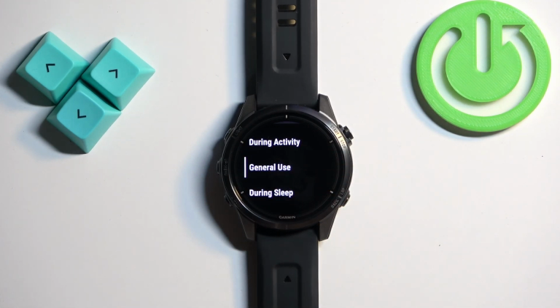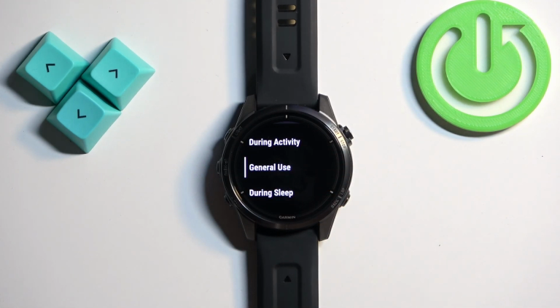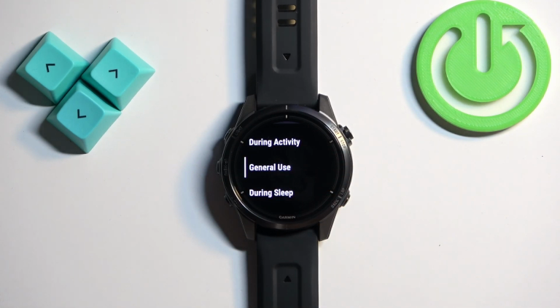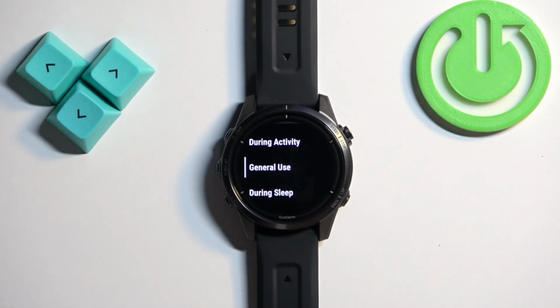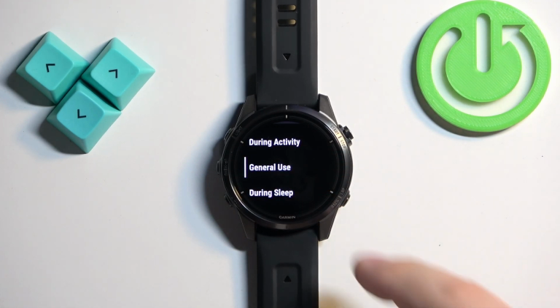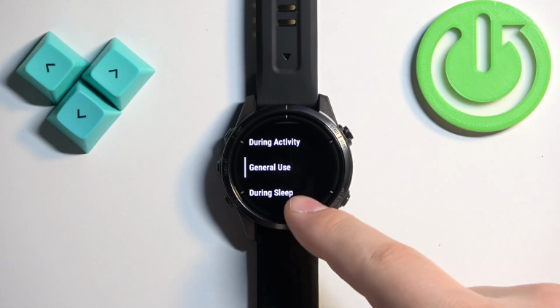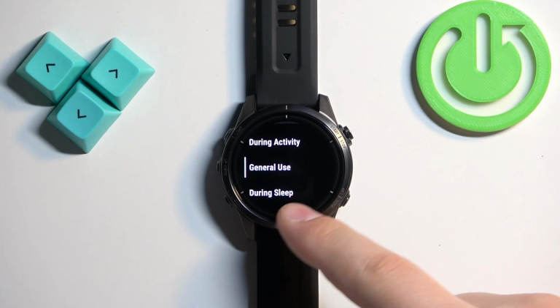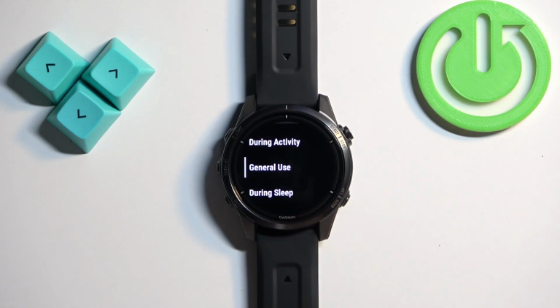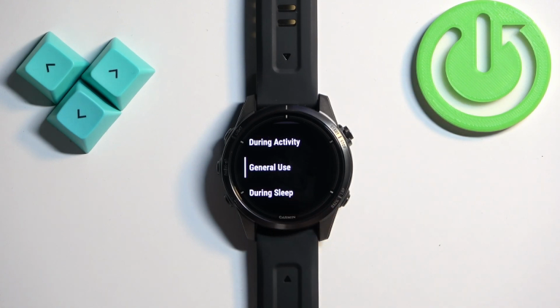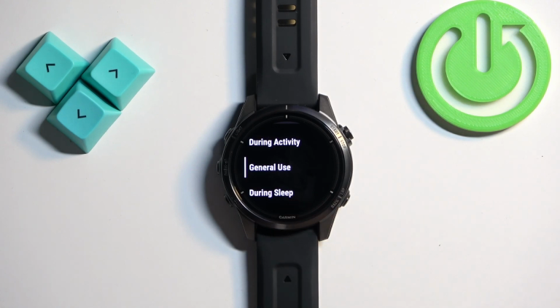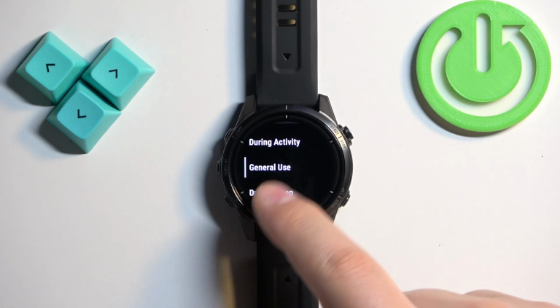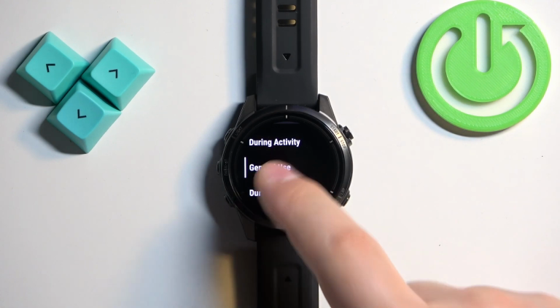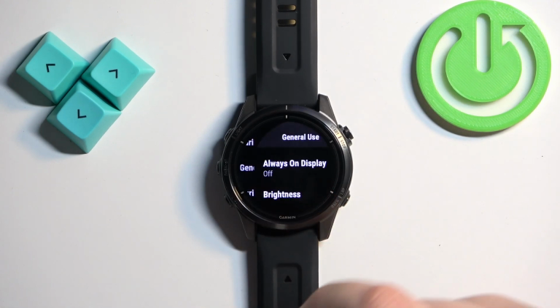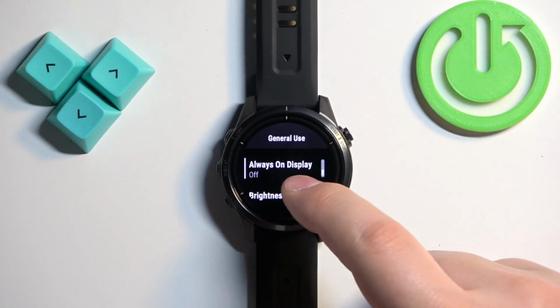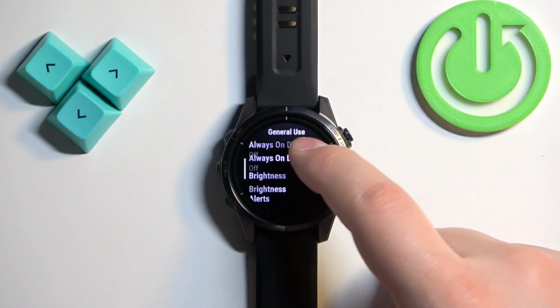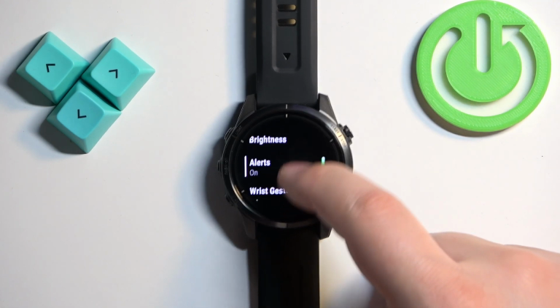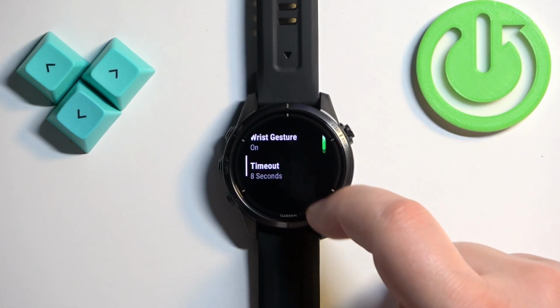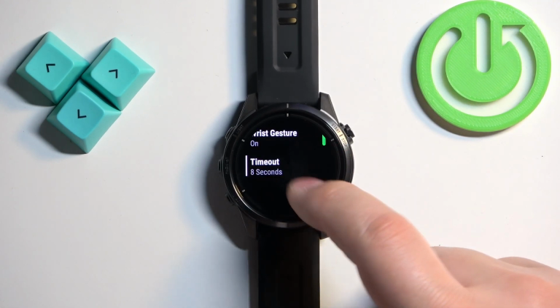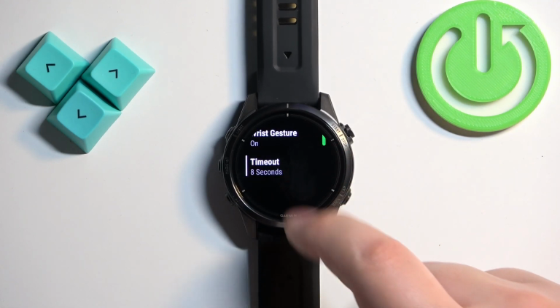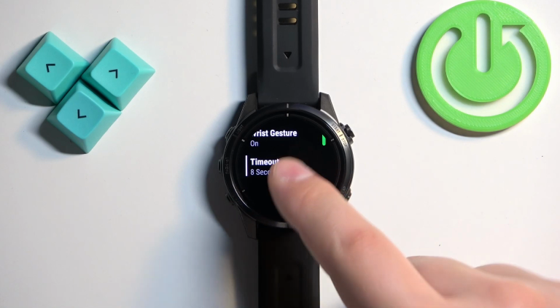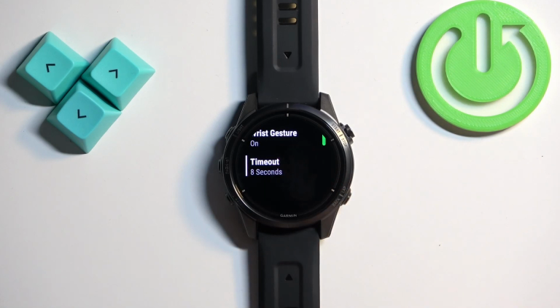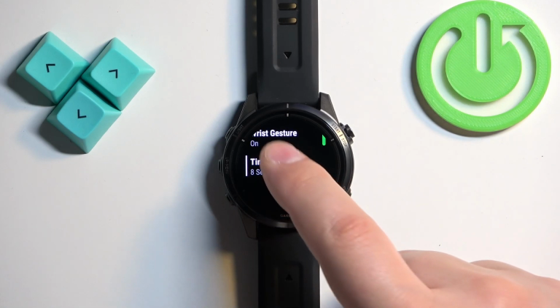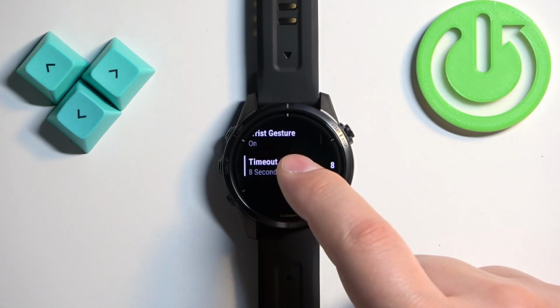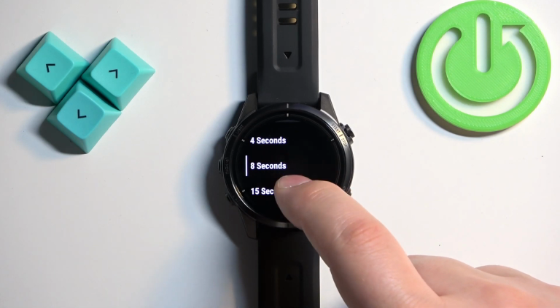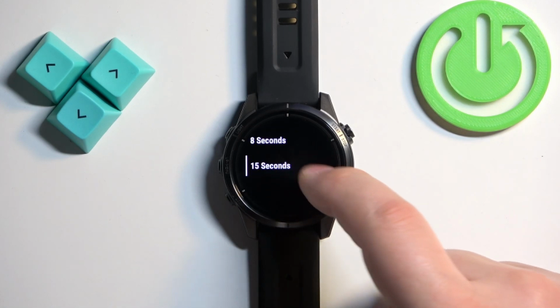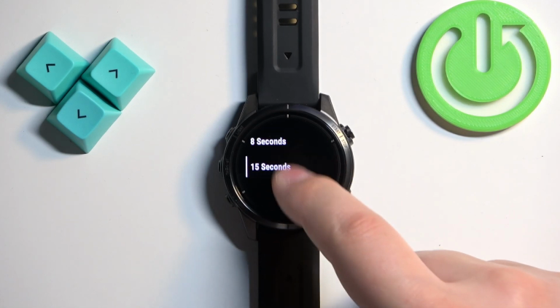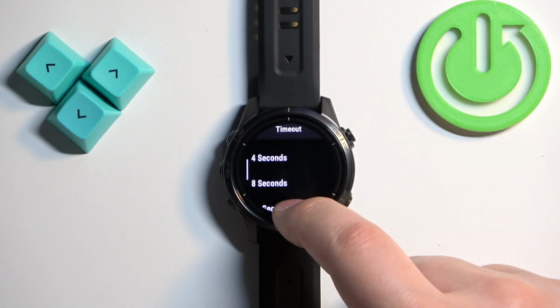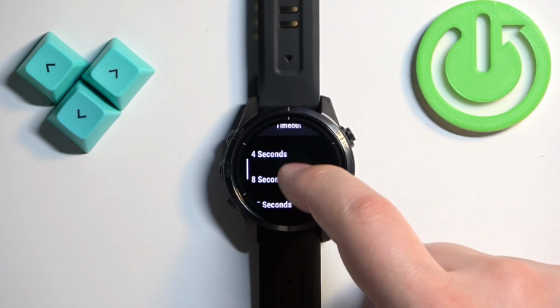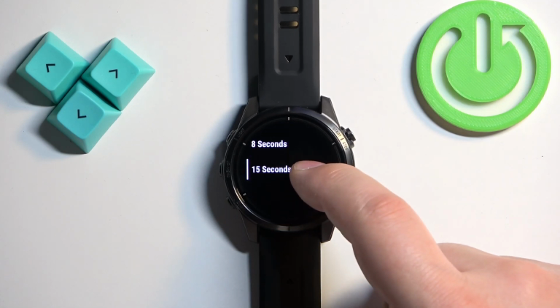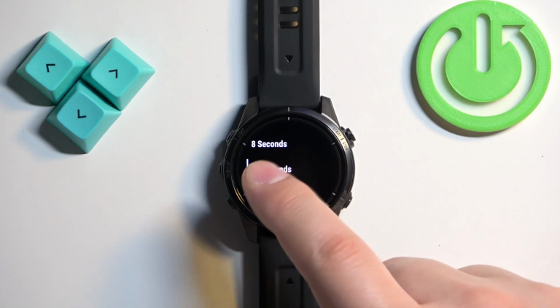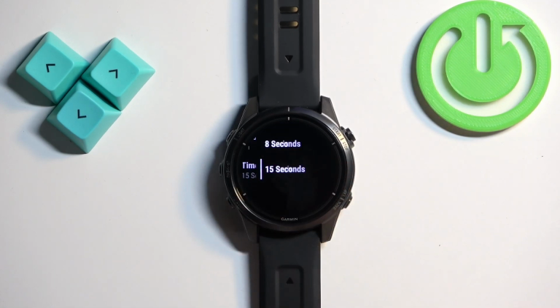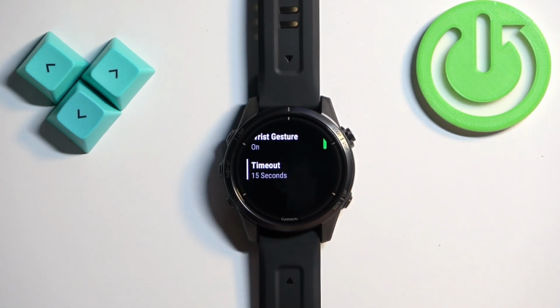For General Use, scroll down, tap on Timeout, and here we have again four seconds, eight seconds, and 15 seconds.